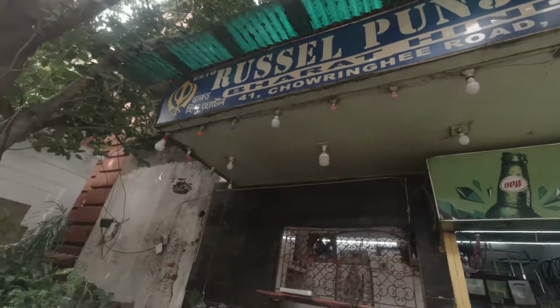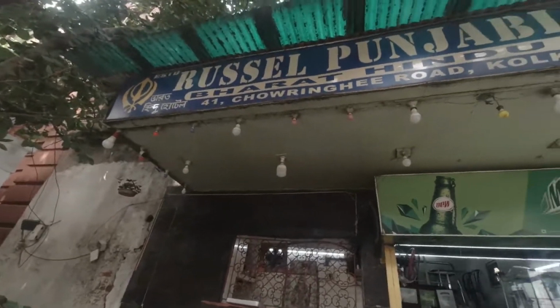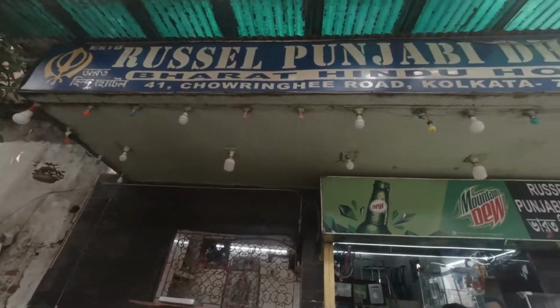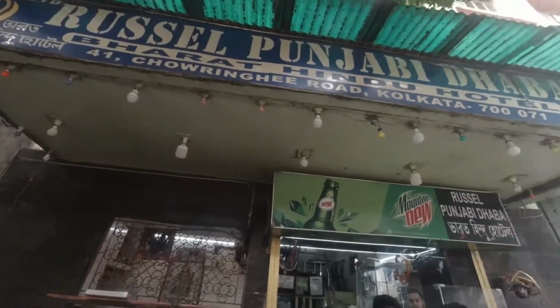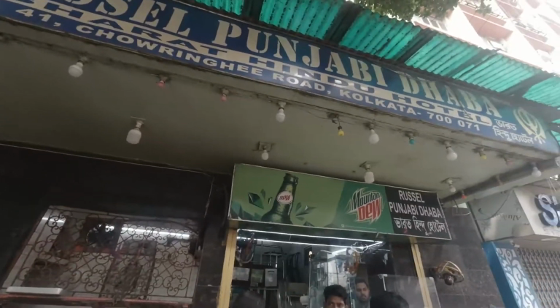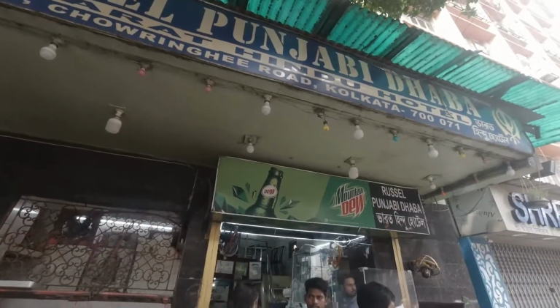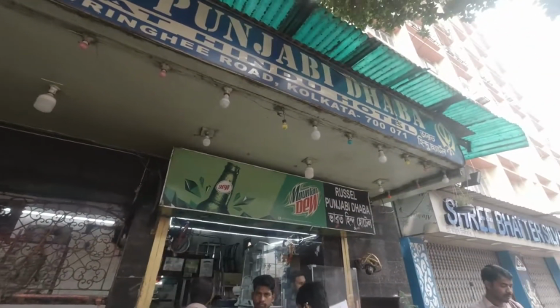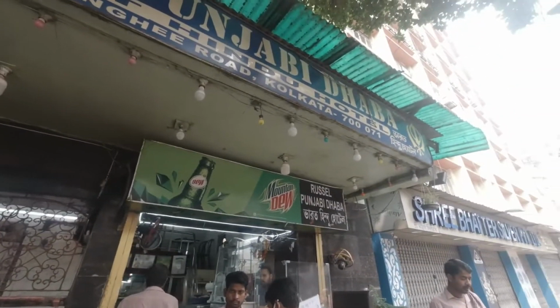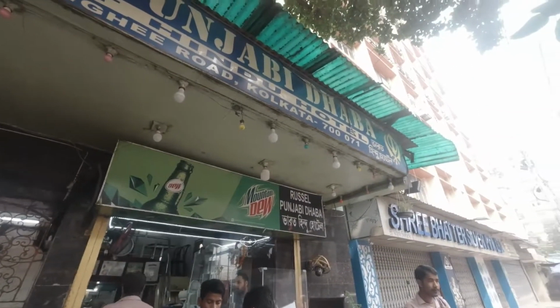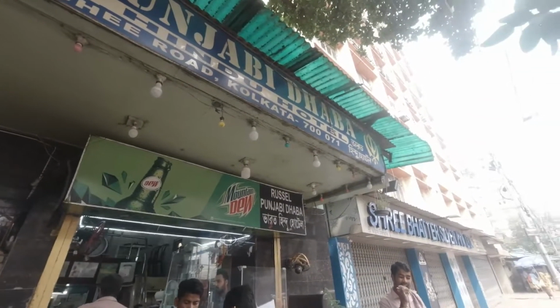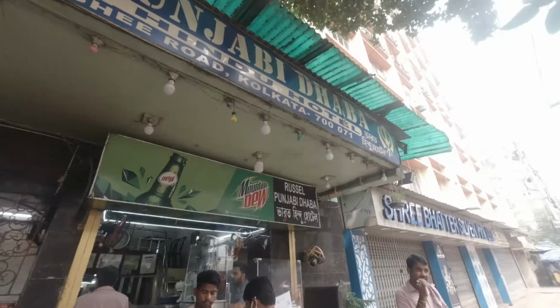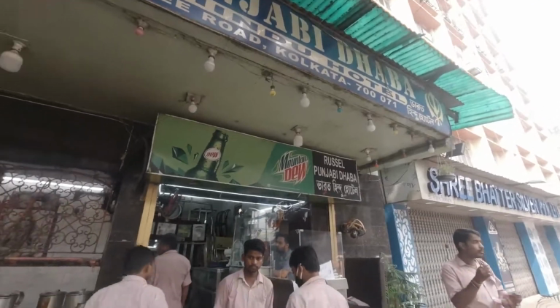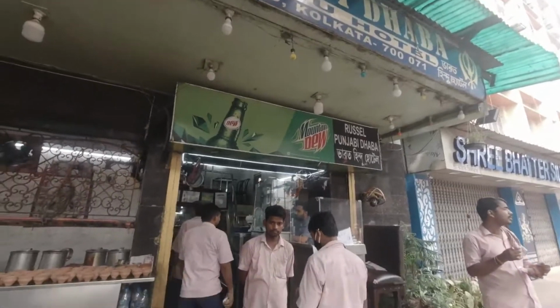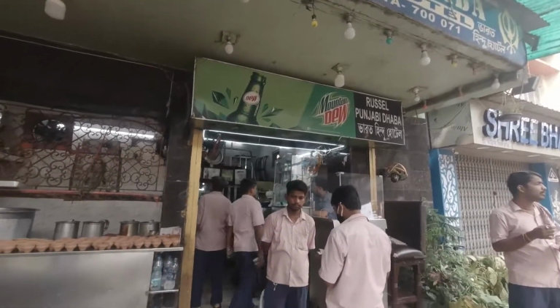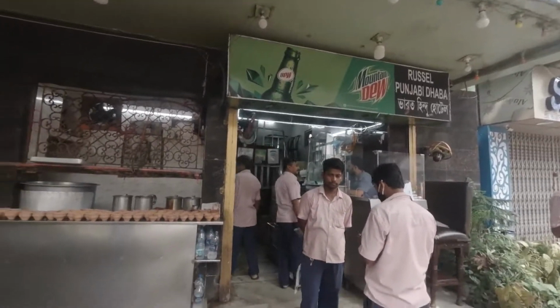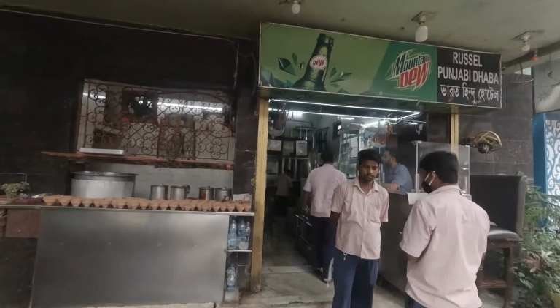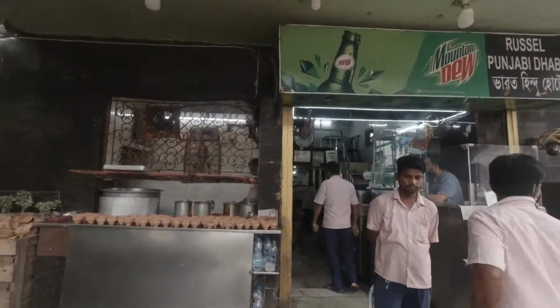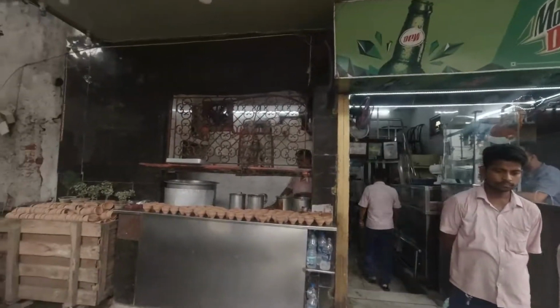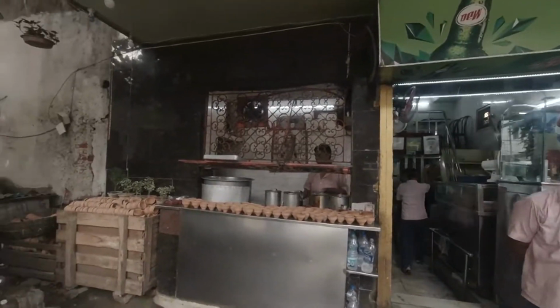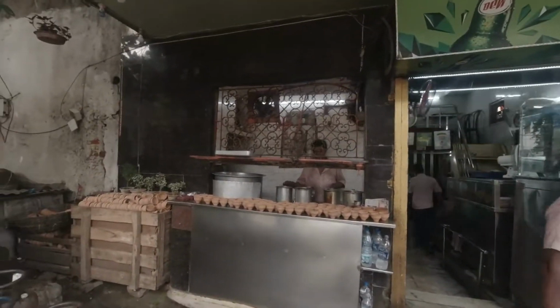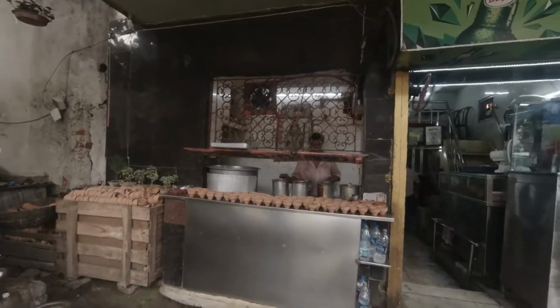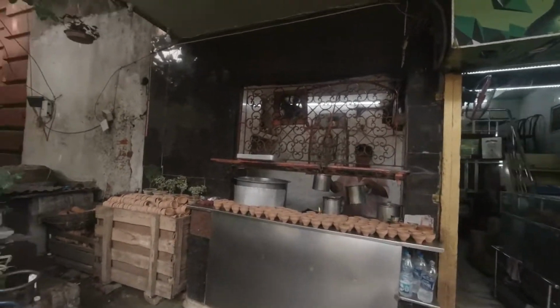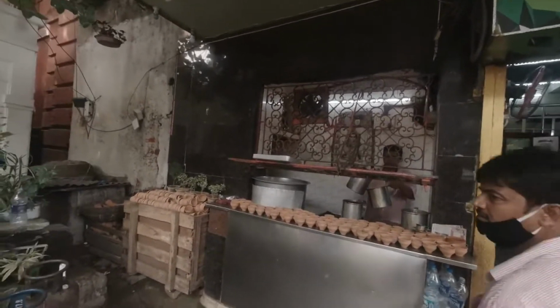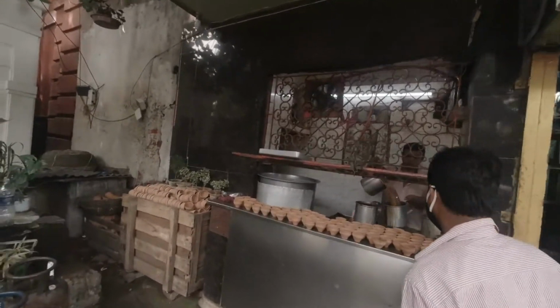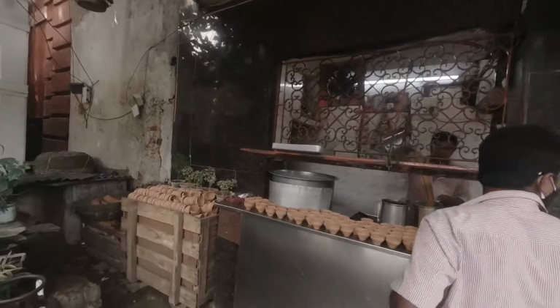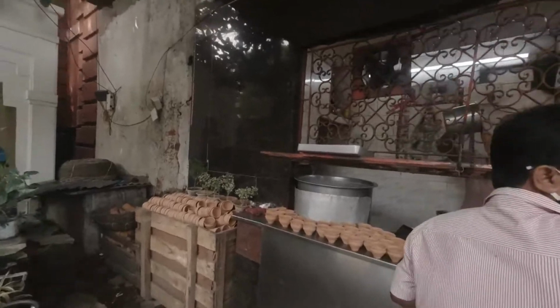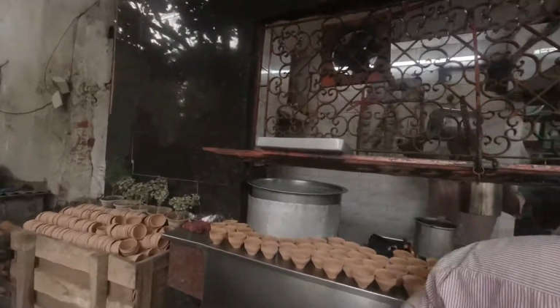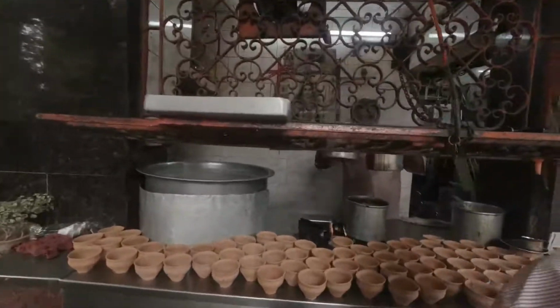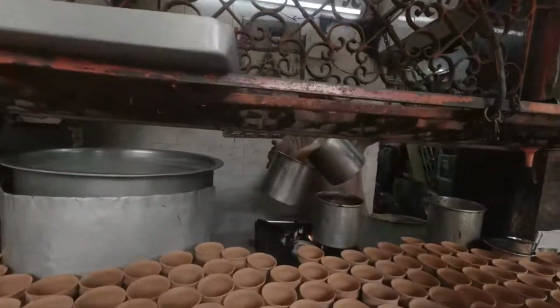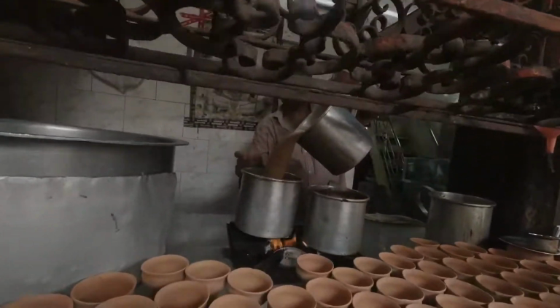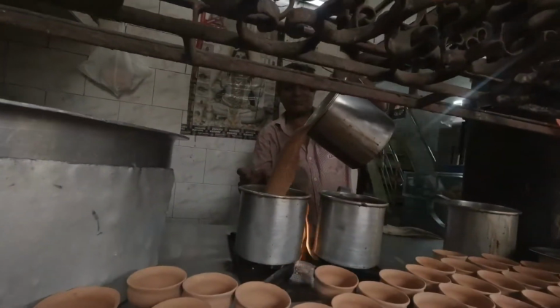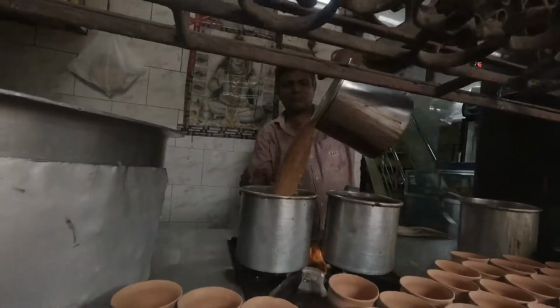After having kachori and jalebi from Sharma's, we were planning to go for tea and went over to Rasul Dawa. We had our tea and then planned on moving on to lunch — see you next!